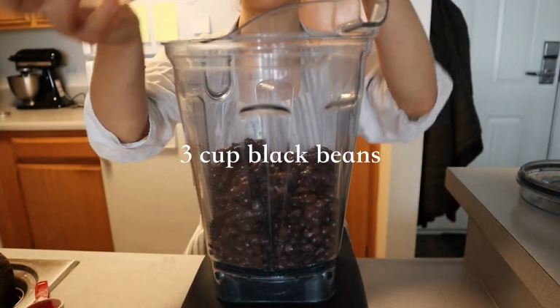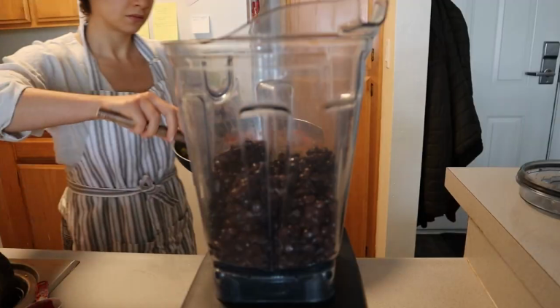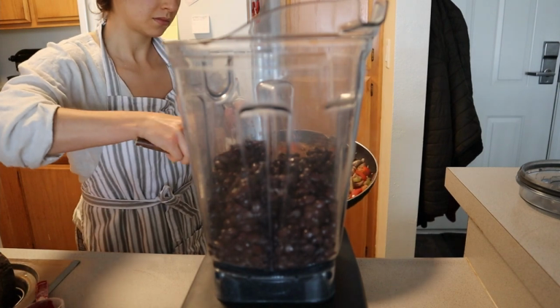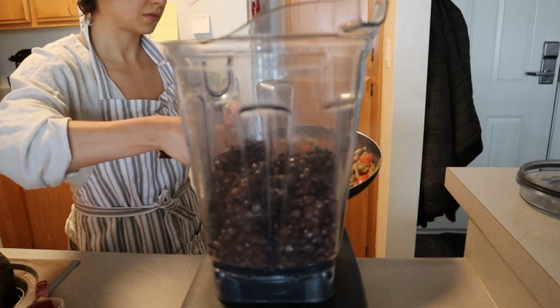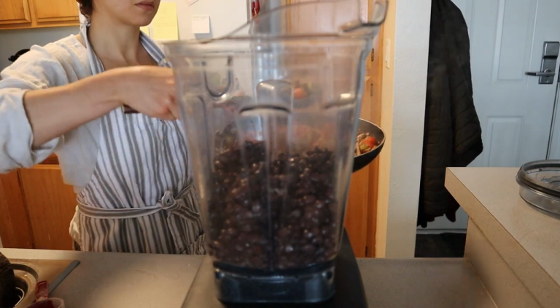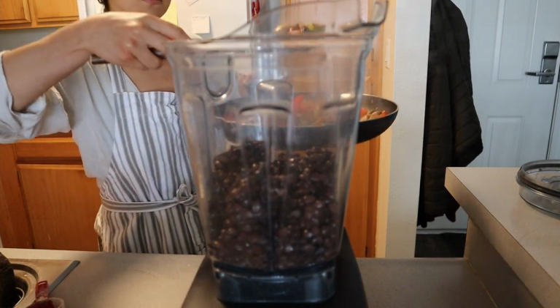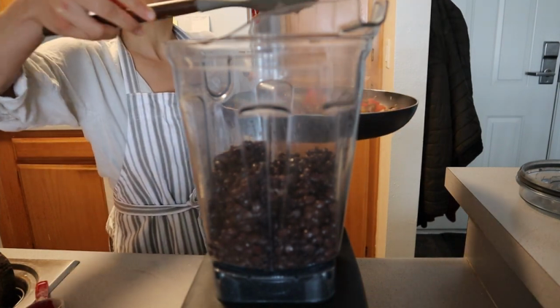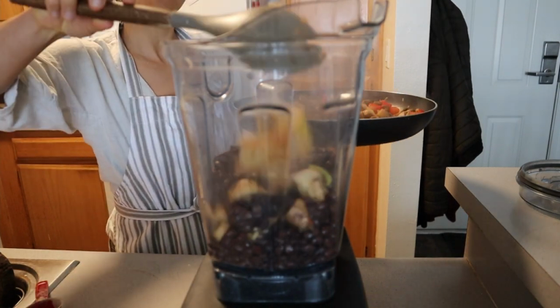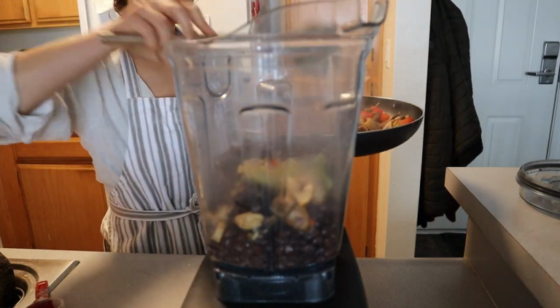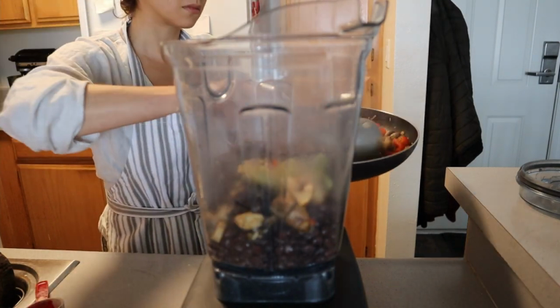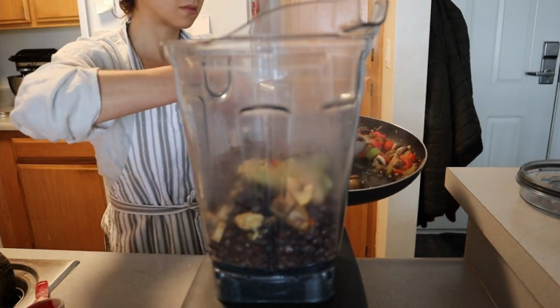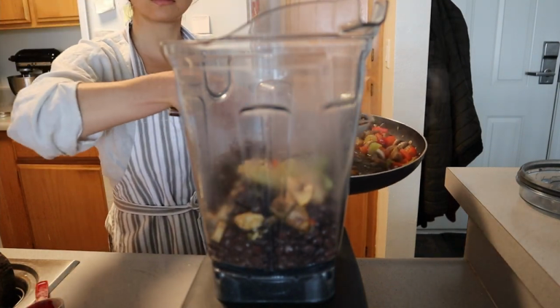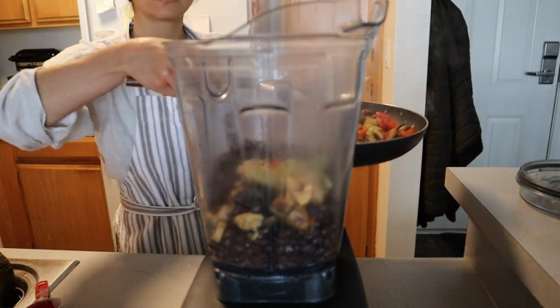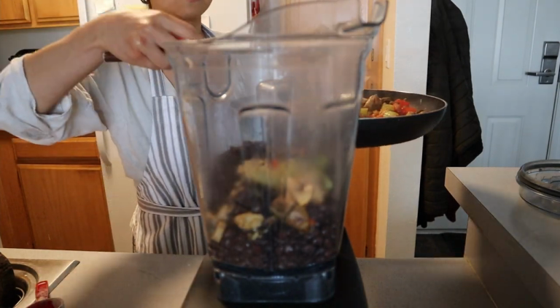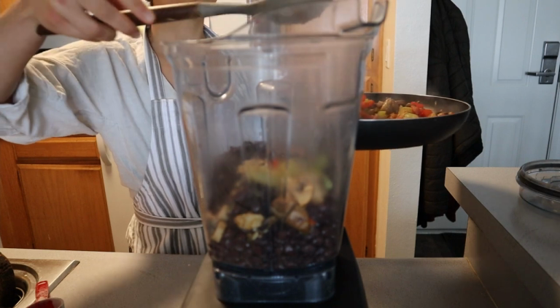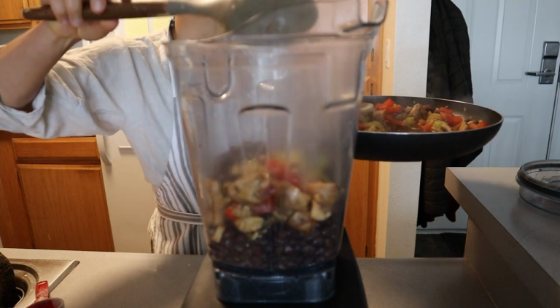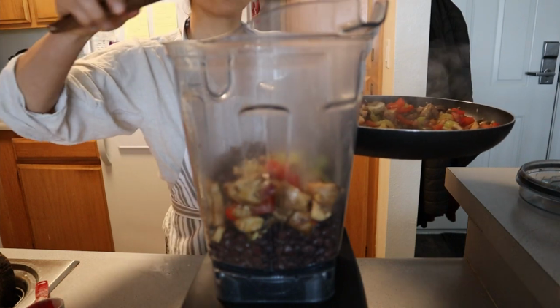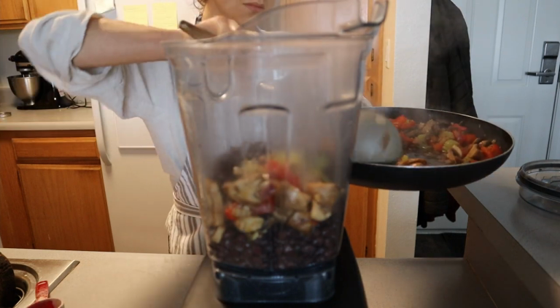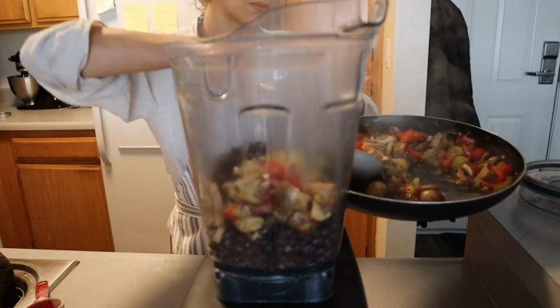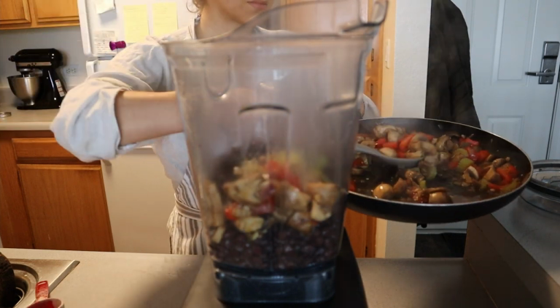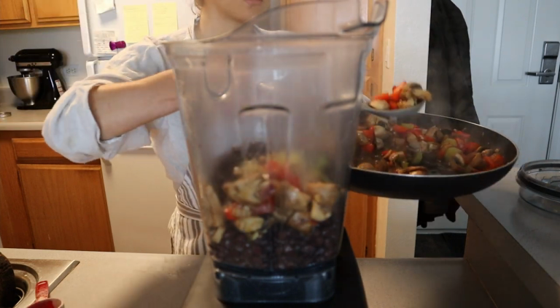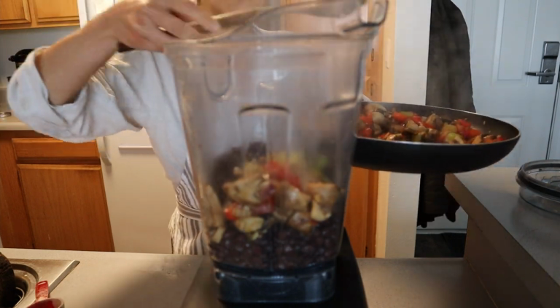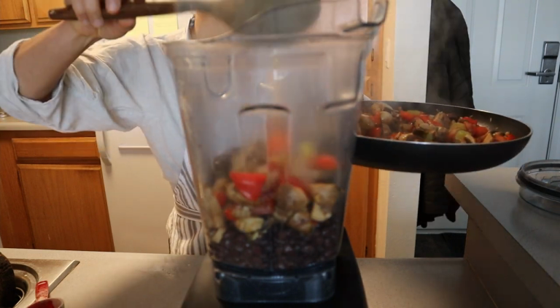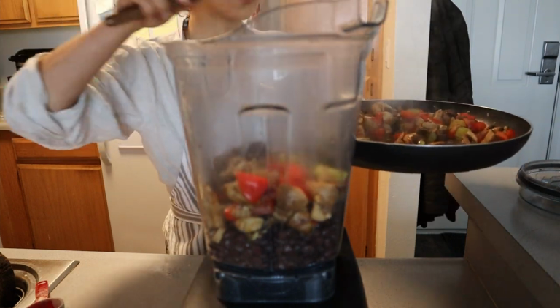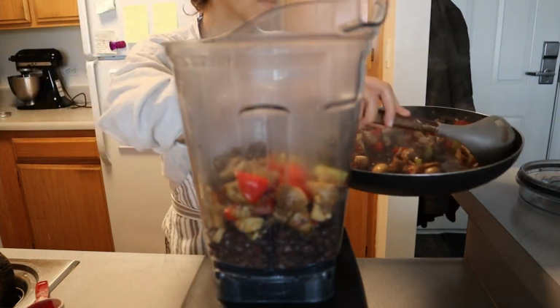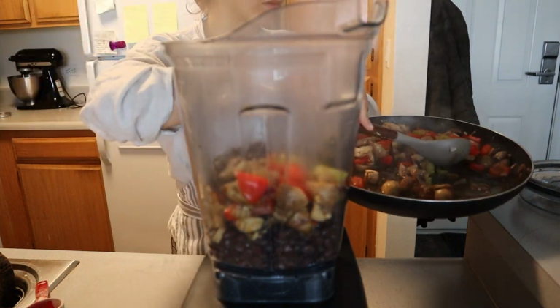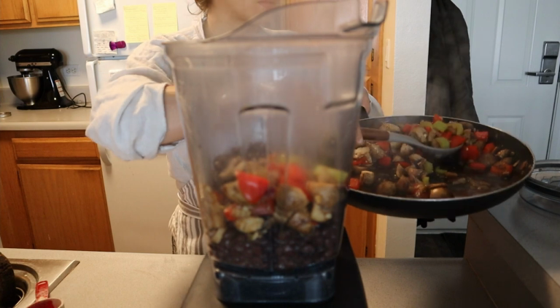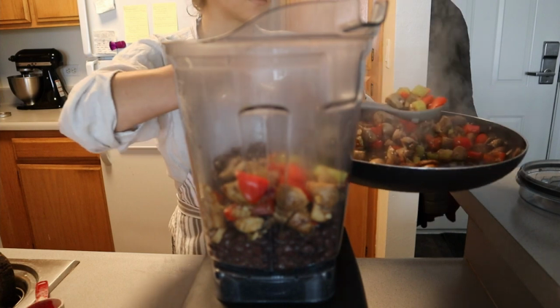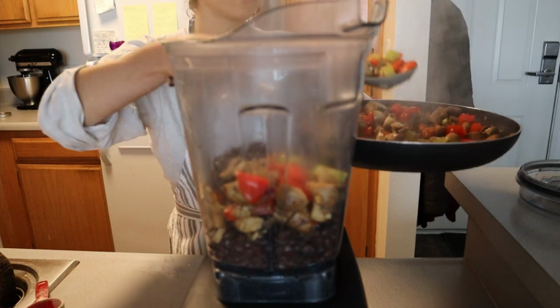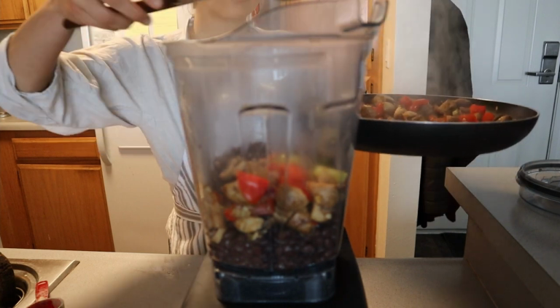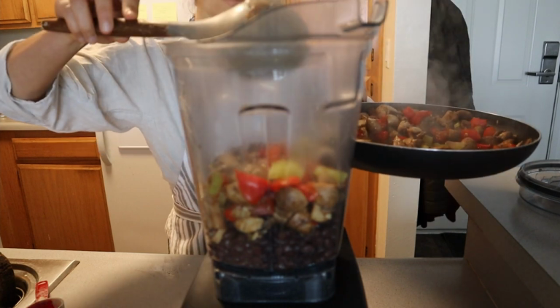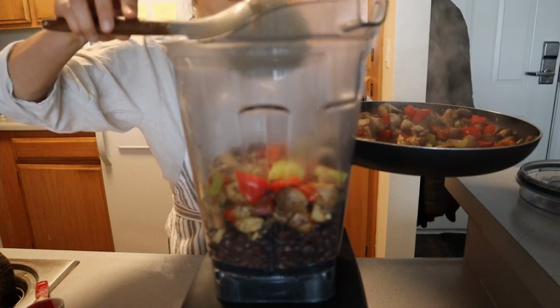For the wet ingredients of our seitan sausages, add three cups of black beans to your blender of choice, followed by all of the vegetables that we just cooked on the stovetop.